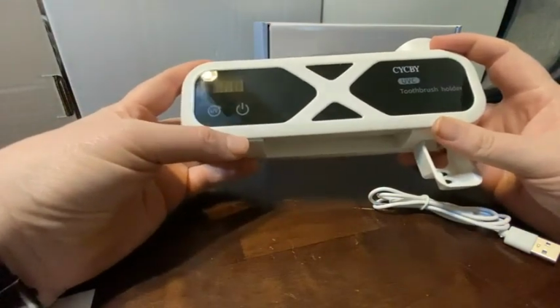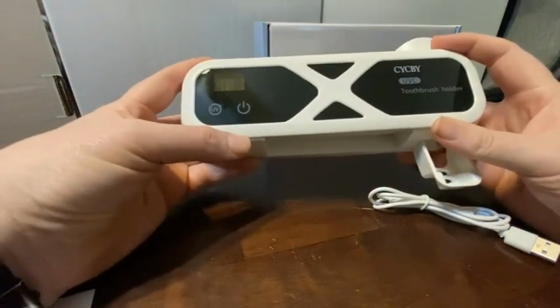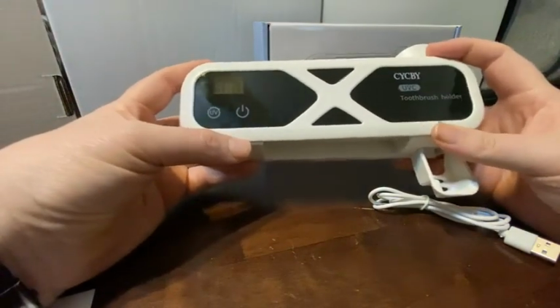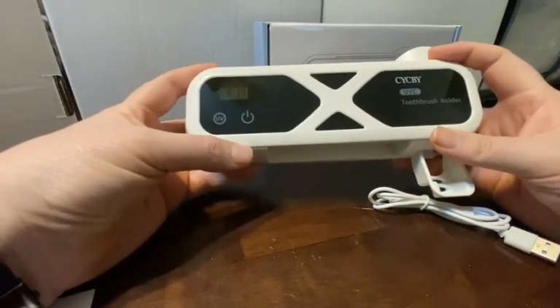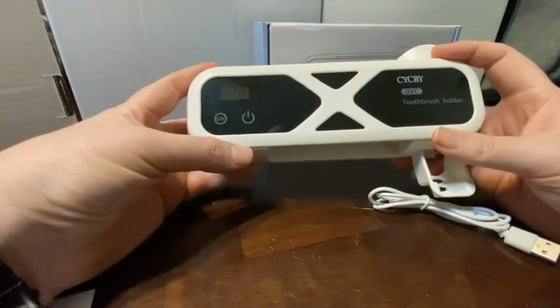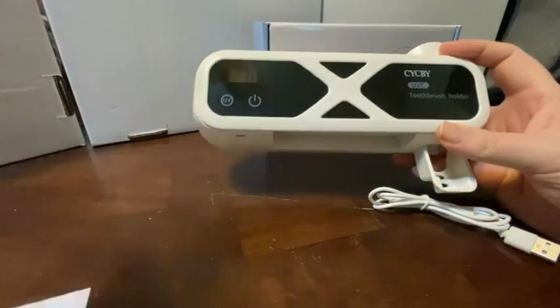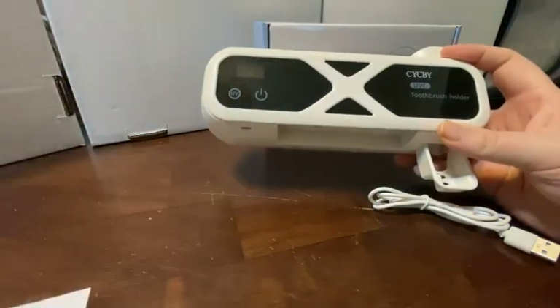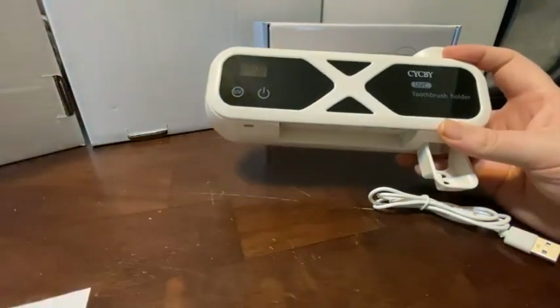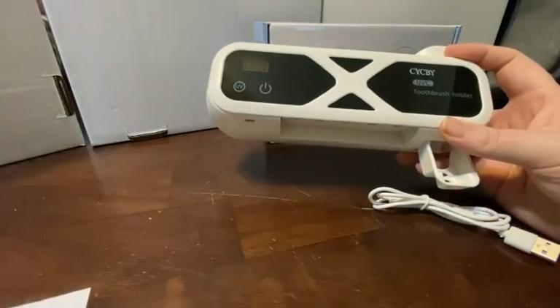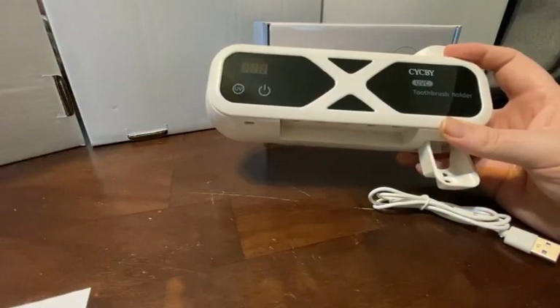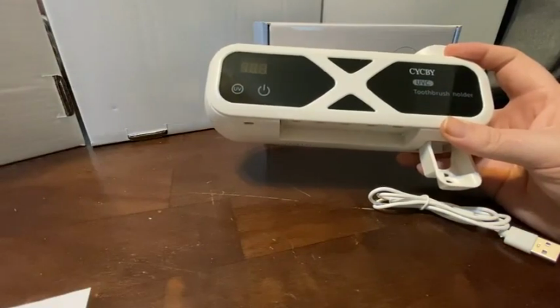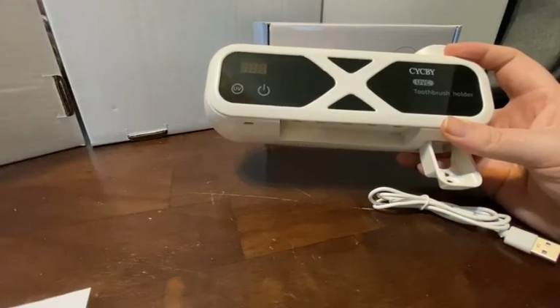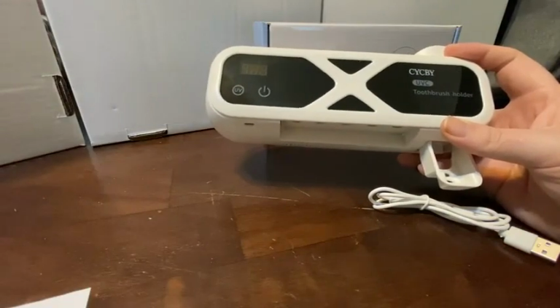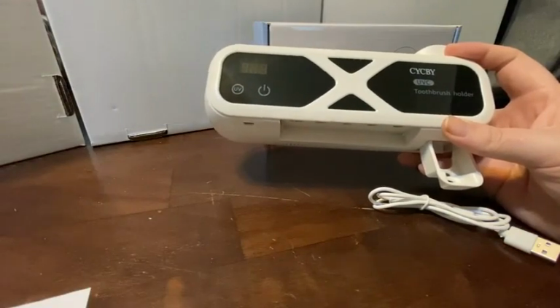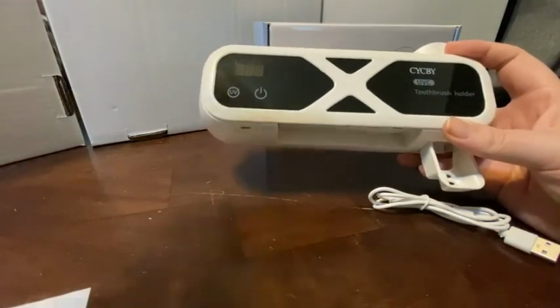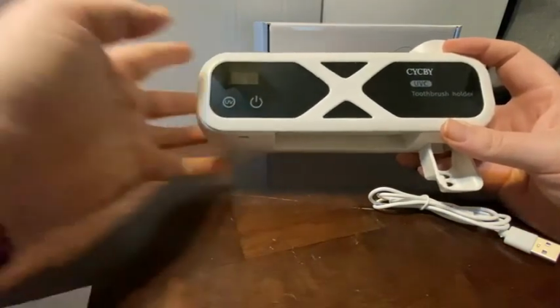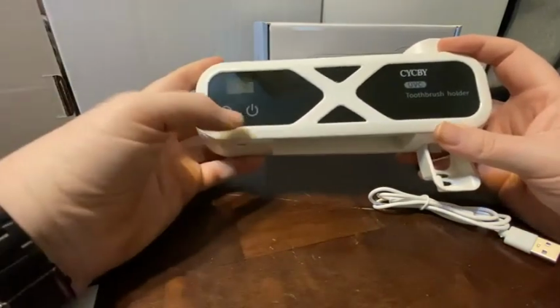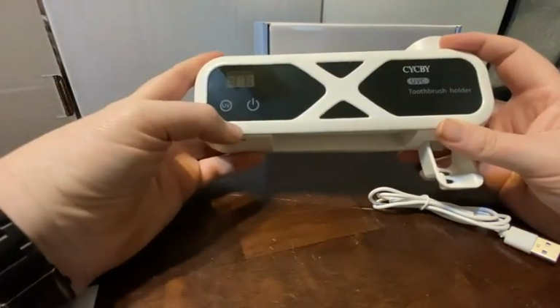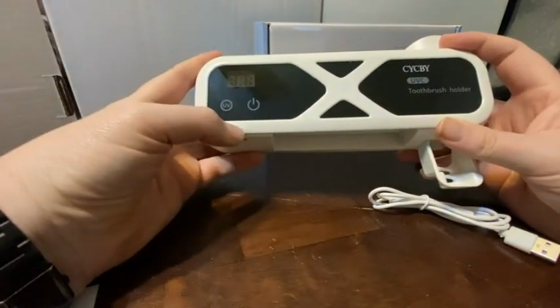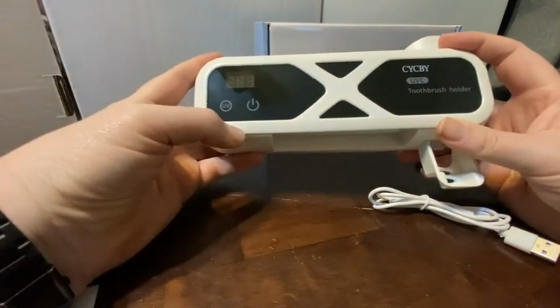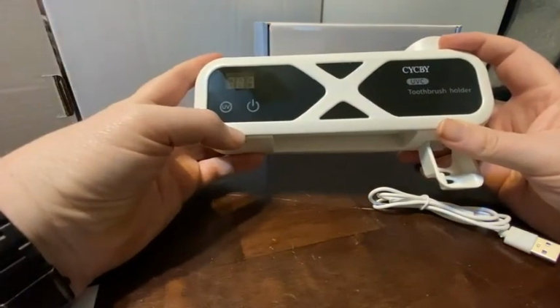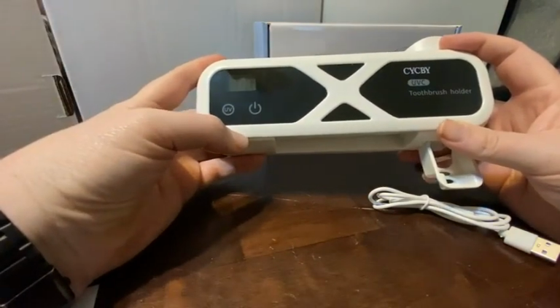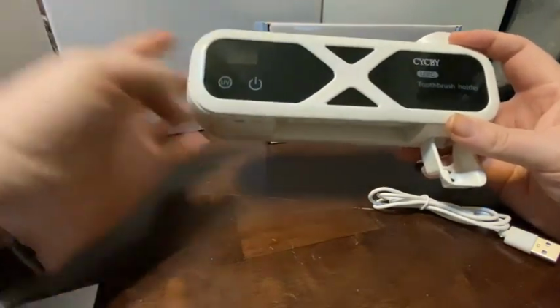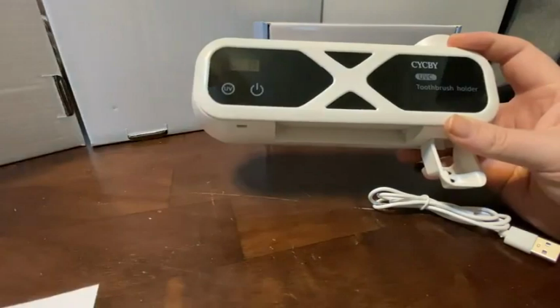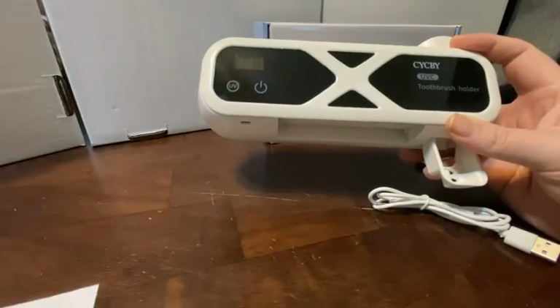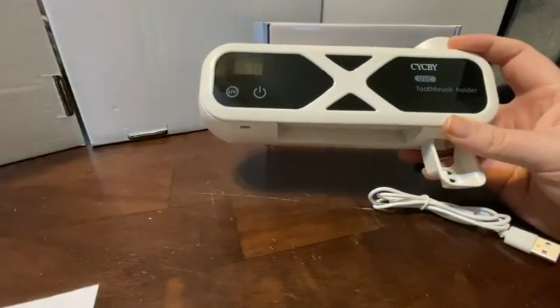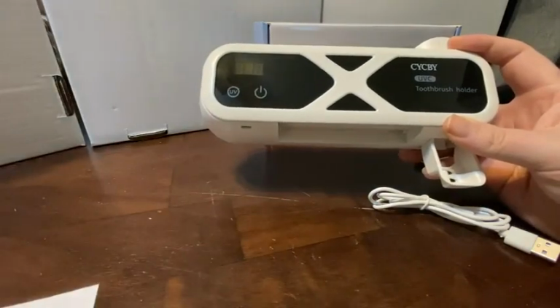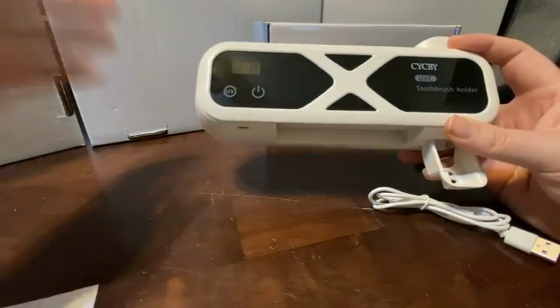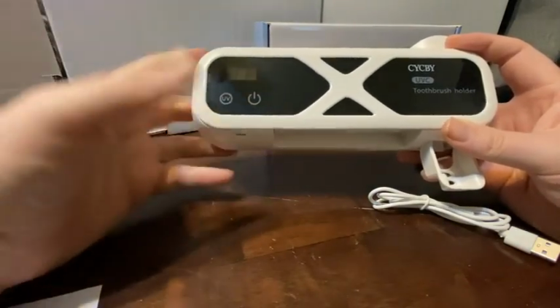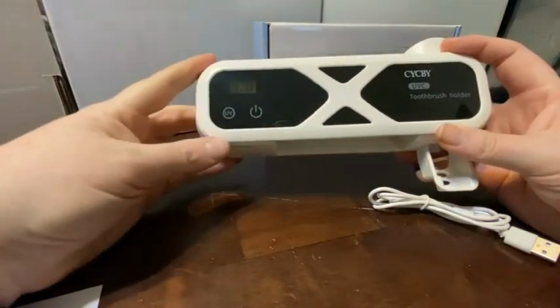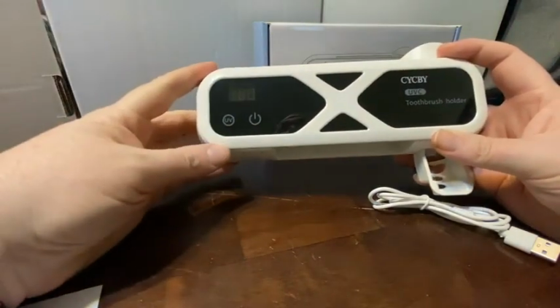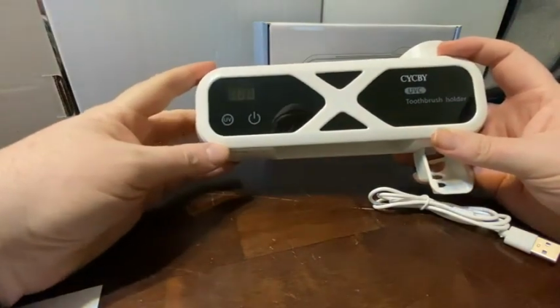It does have a battery in it, so you do not have to keep it plugged in all the time. You can pull it off the wall to charge it and then put it back, so if you don't have power right there, that's pretty awesome.